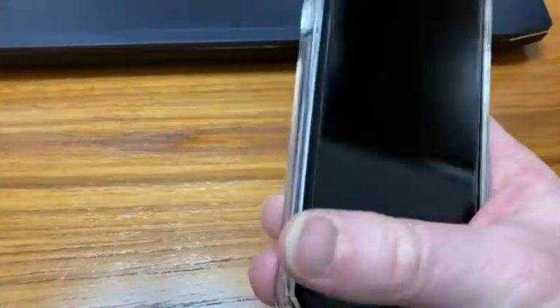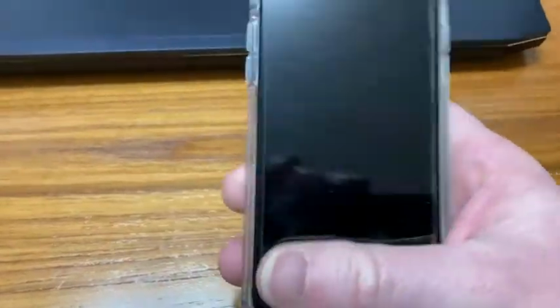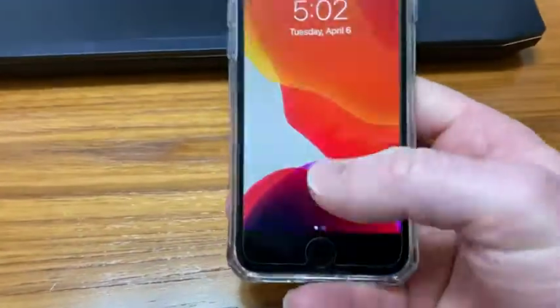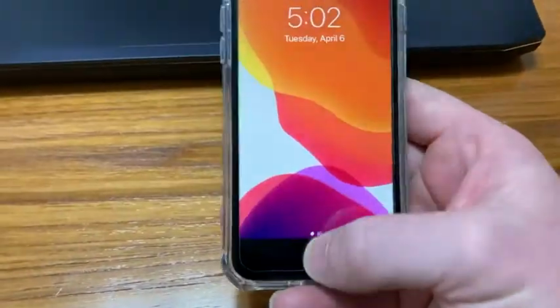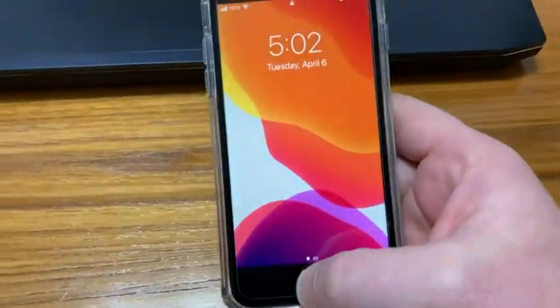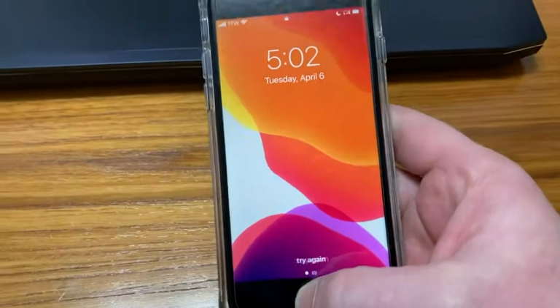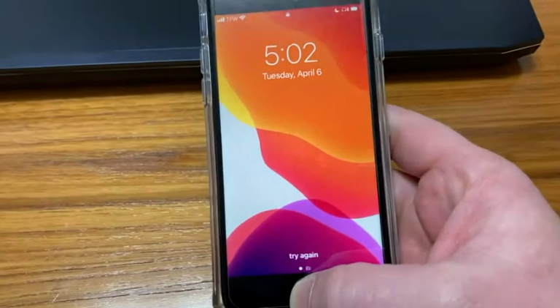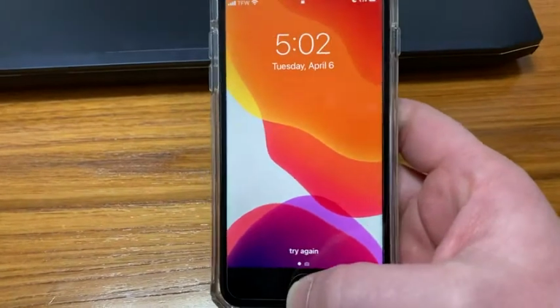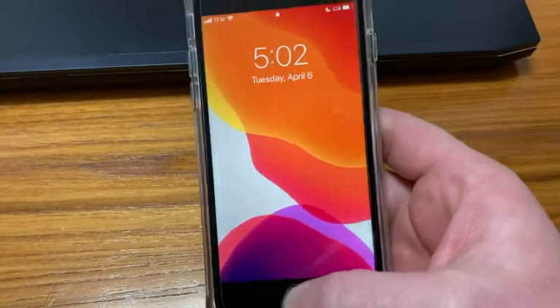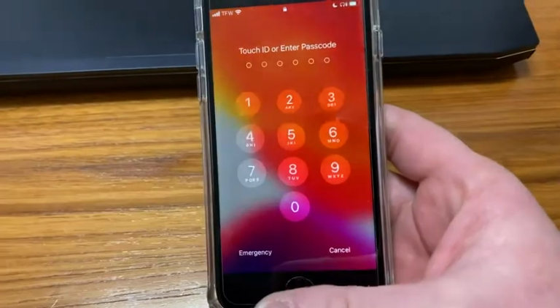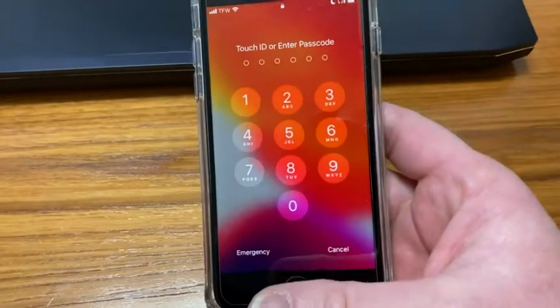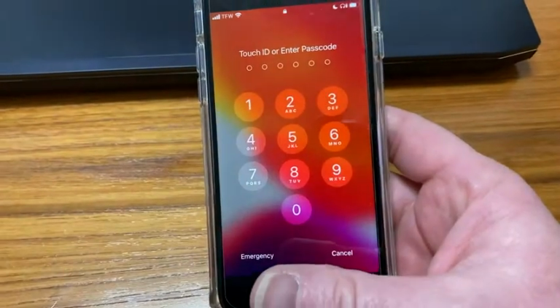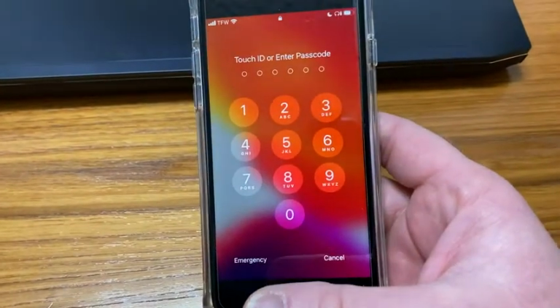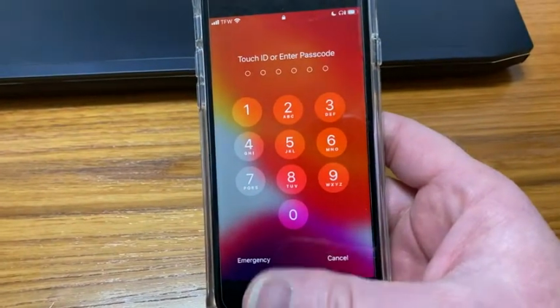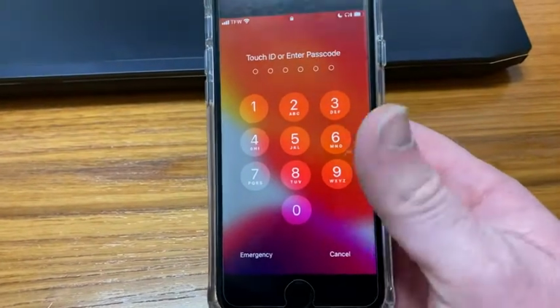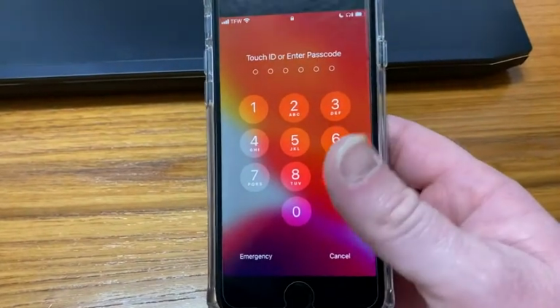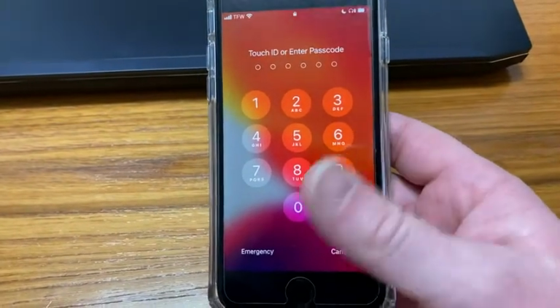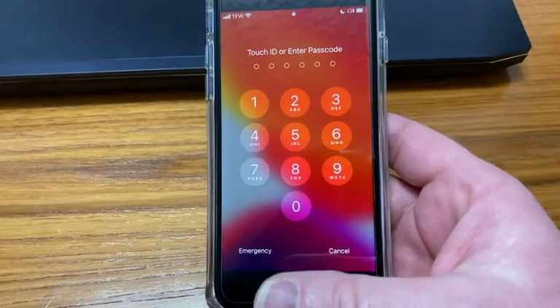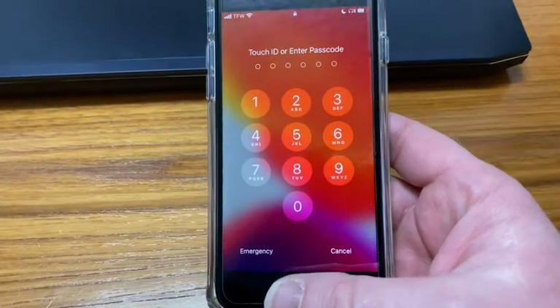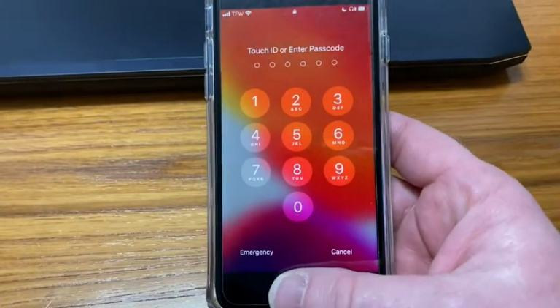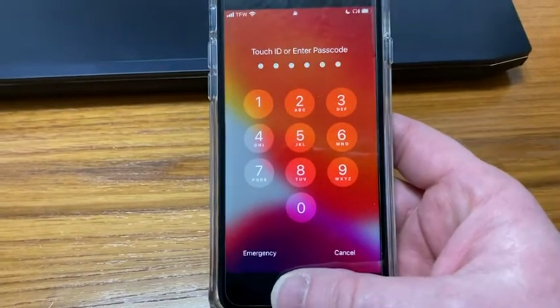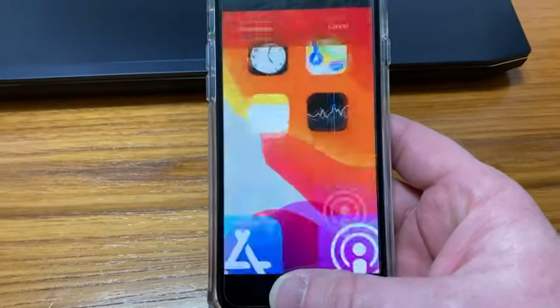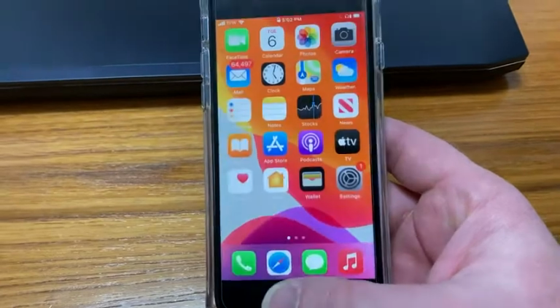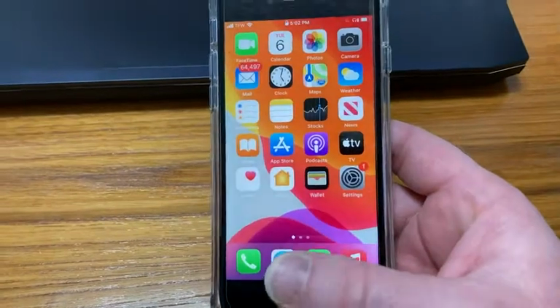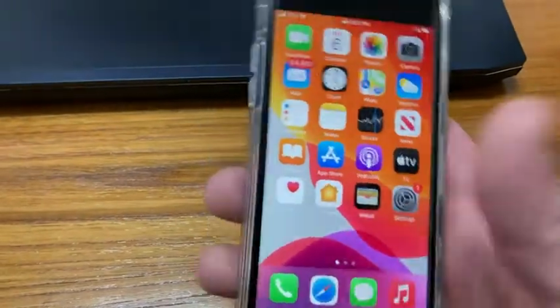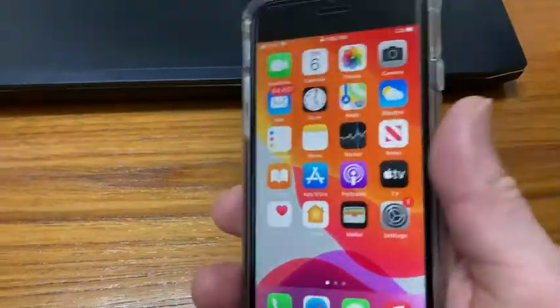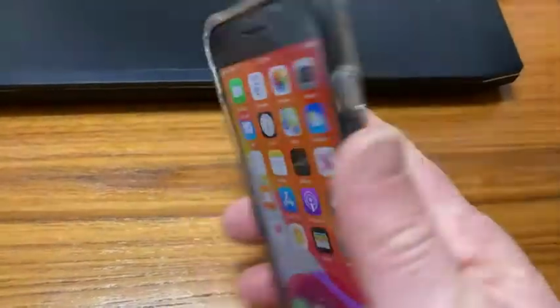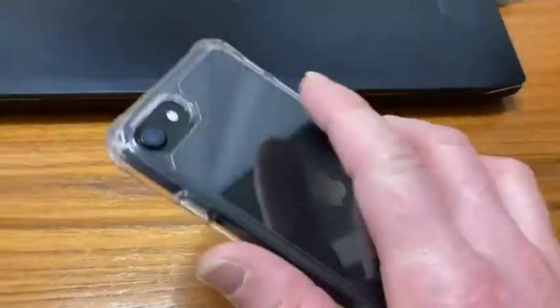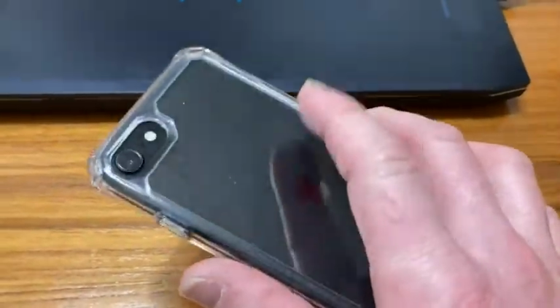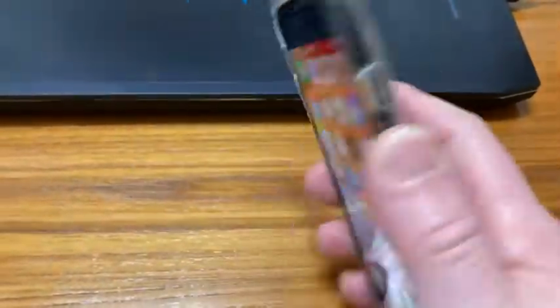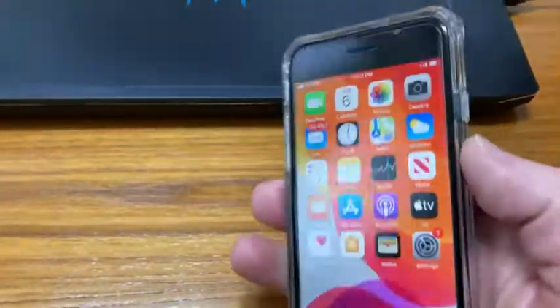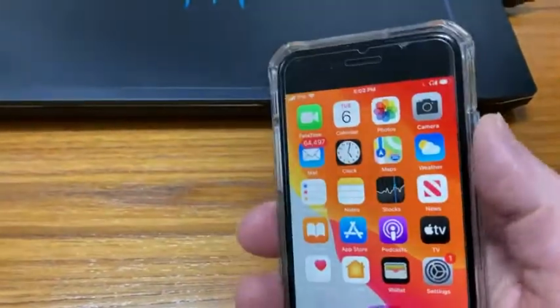Let me show you how to turn it on. So I press this. It says try again — Touch ID or enter passcode. I'm going to put my finger here. Boom! And it opens the phone. So you can open it with your fingerprint.